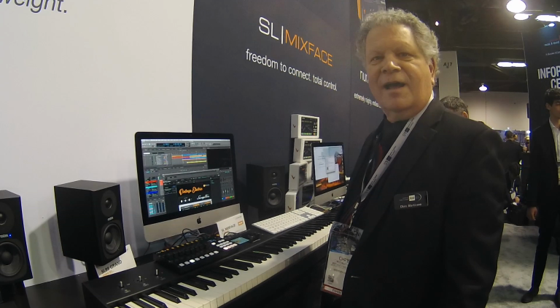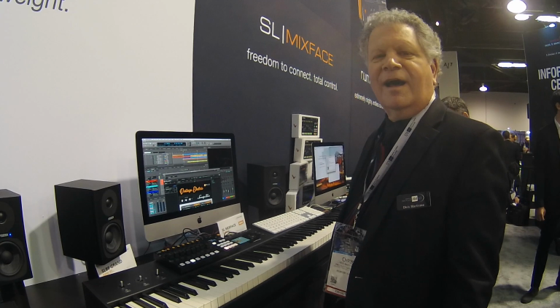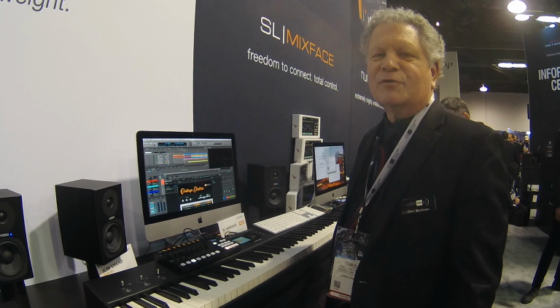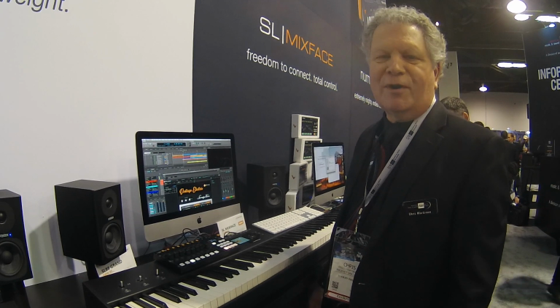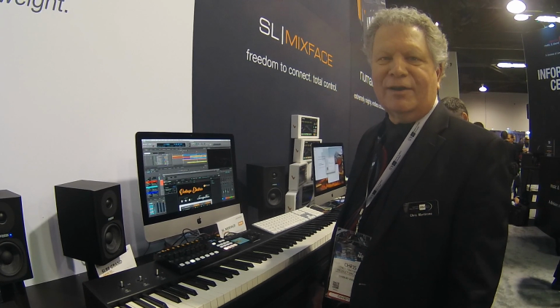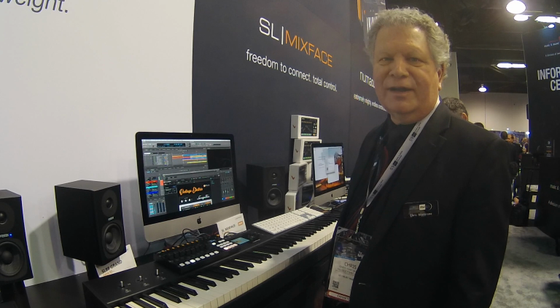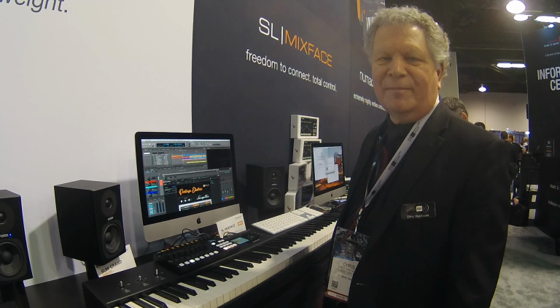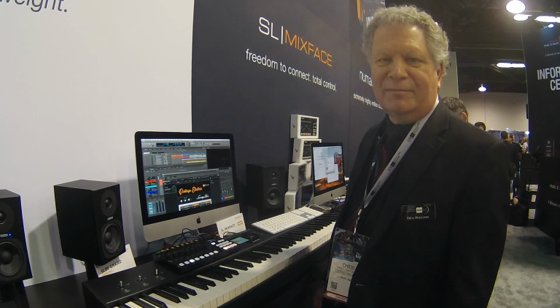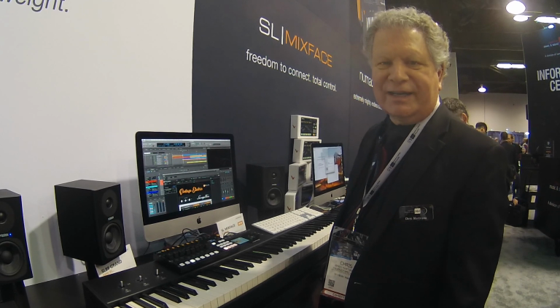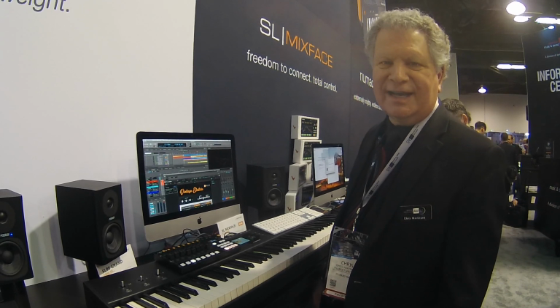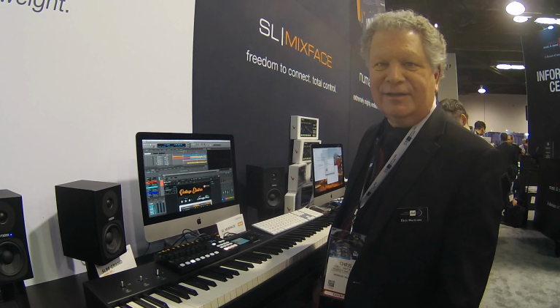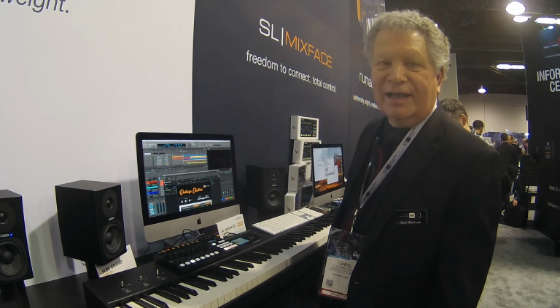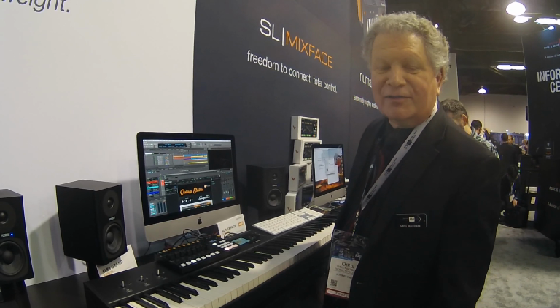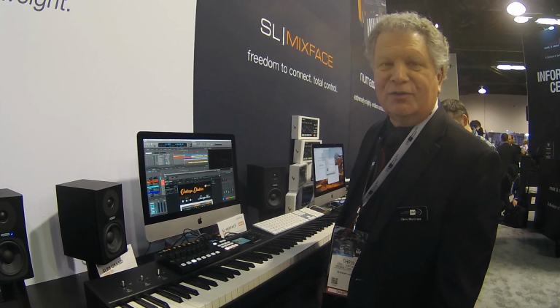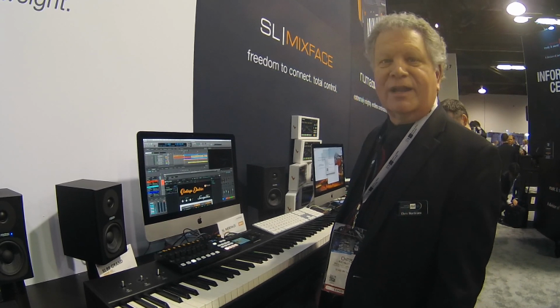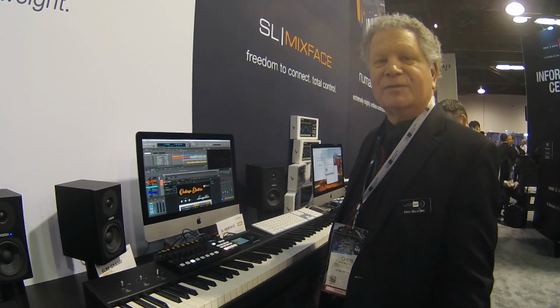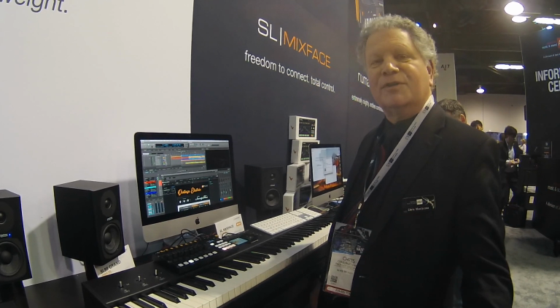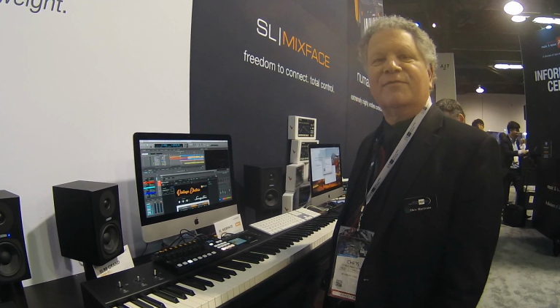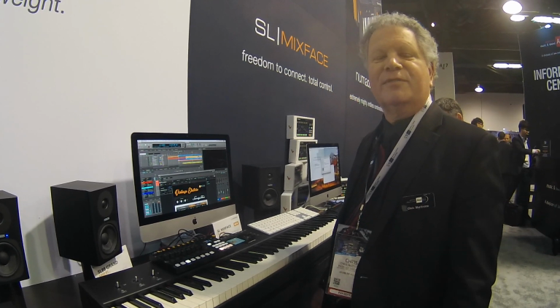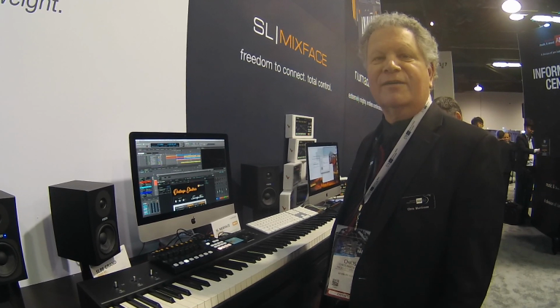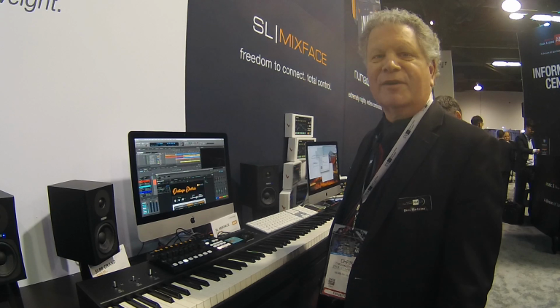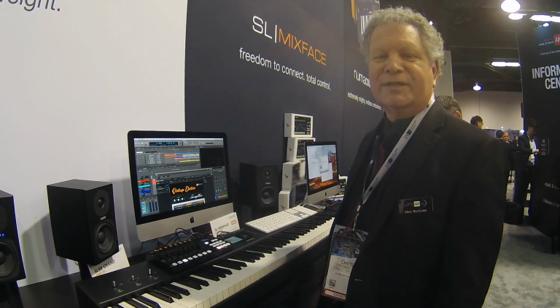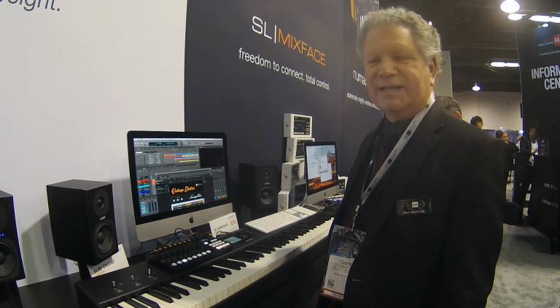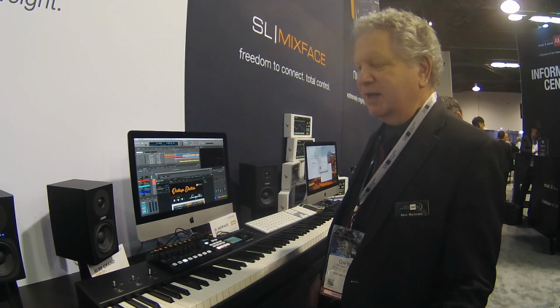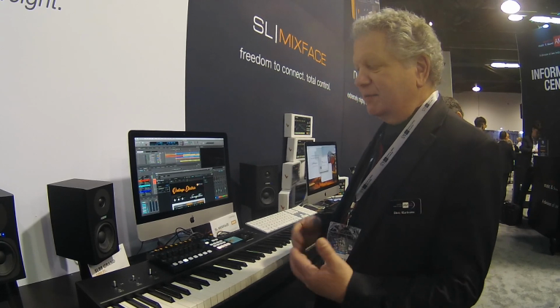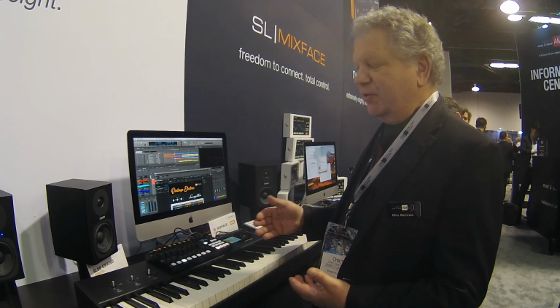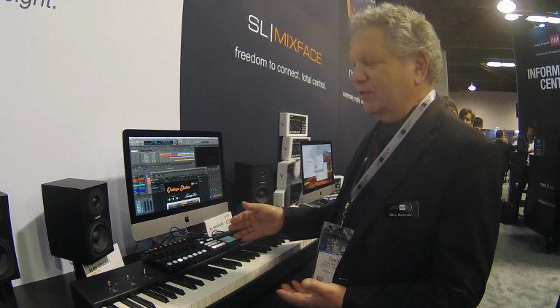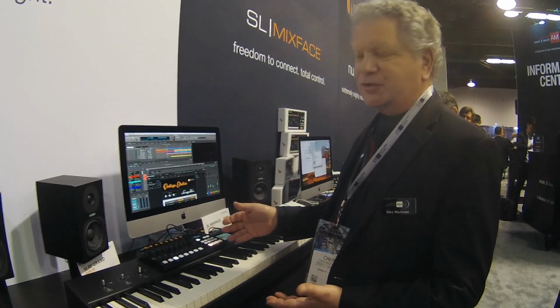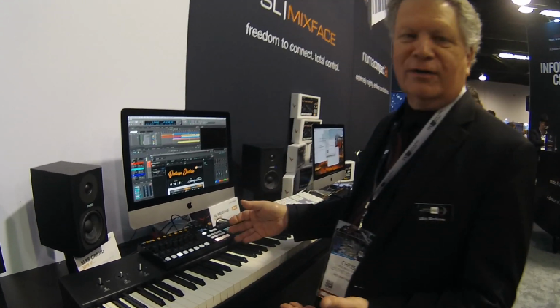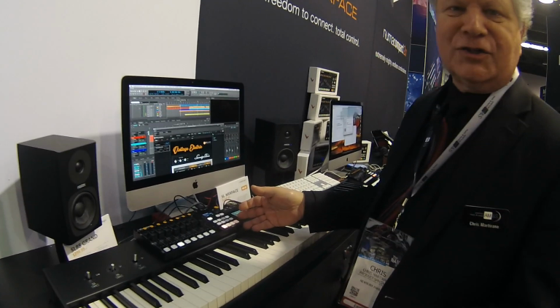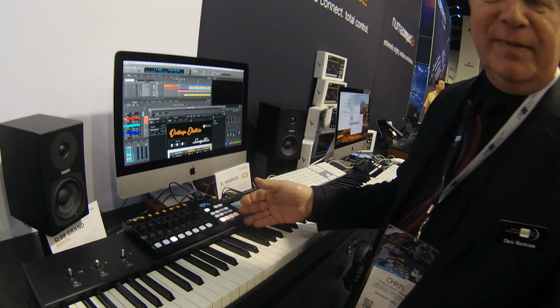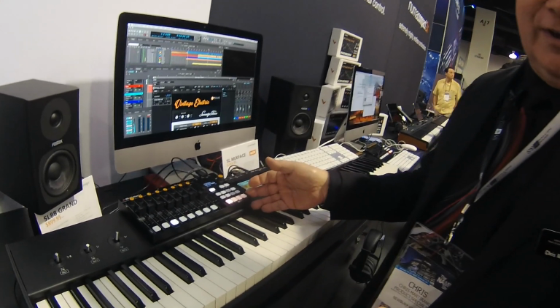Hi, I'm Chris Martirano here with American Music and Sound, and we're at the Studio Logic portion of the booth here at American Music and Sound, showing you the new Studio Logic Mixface.